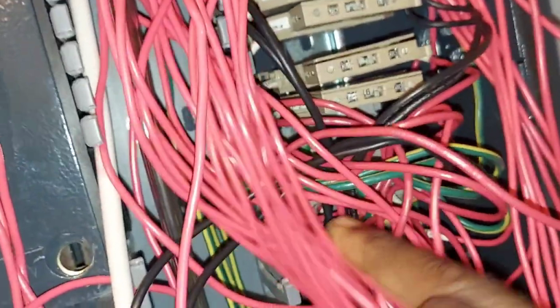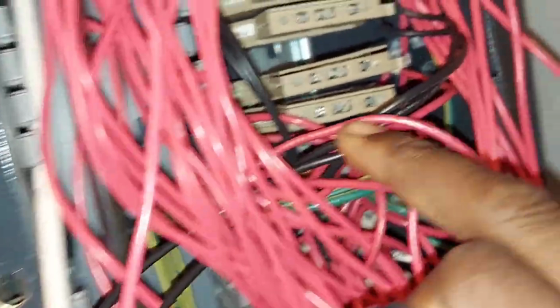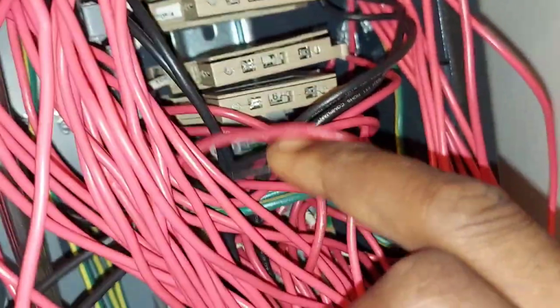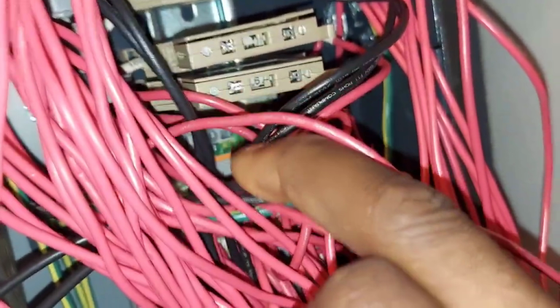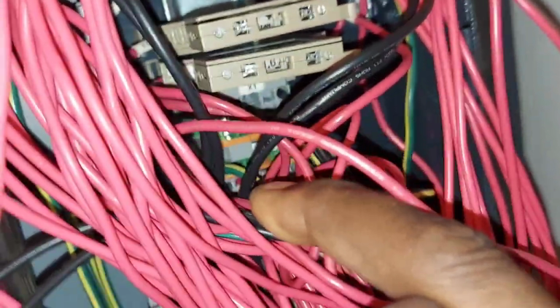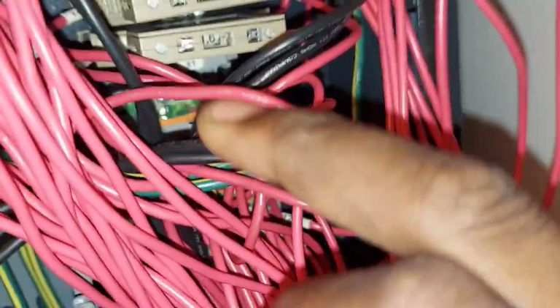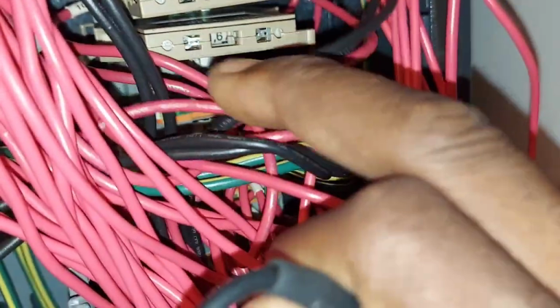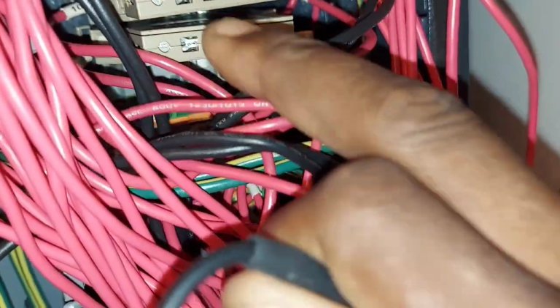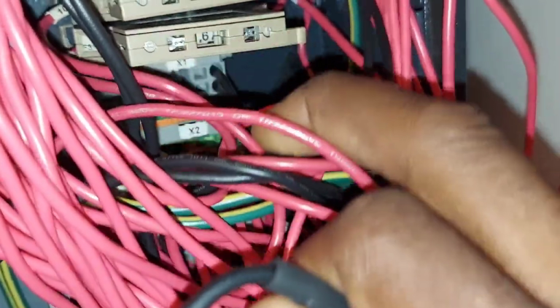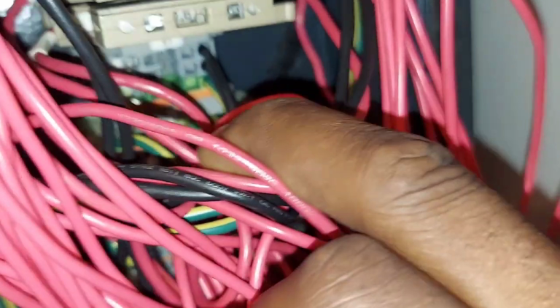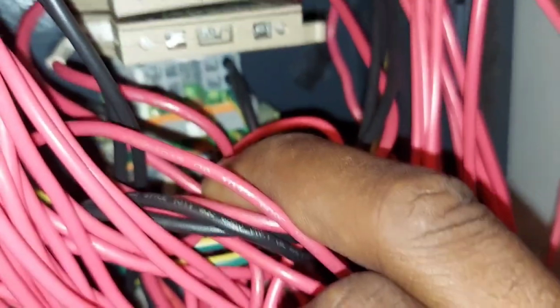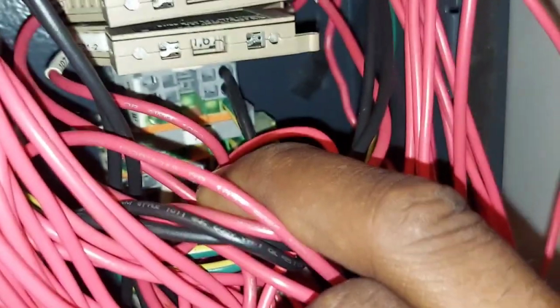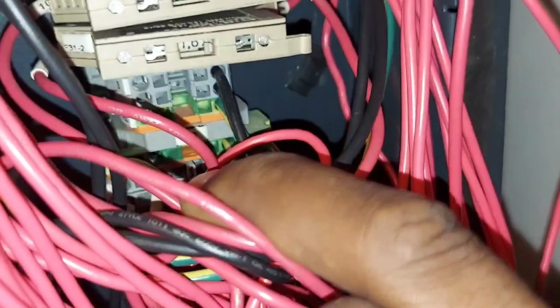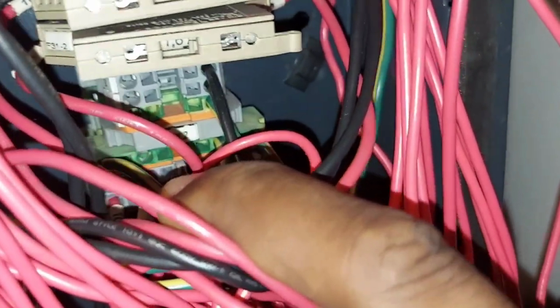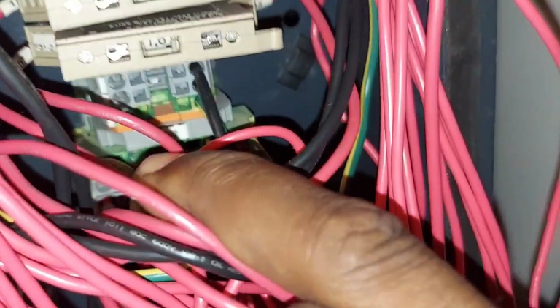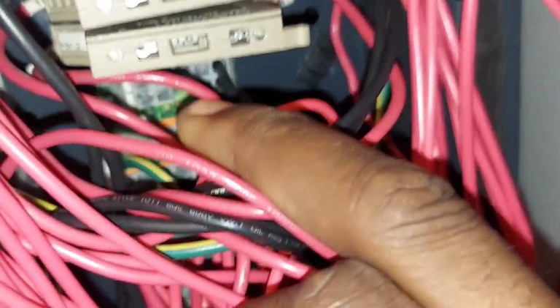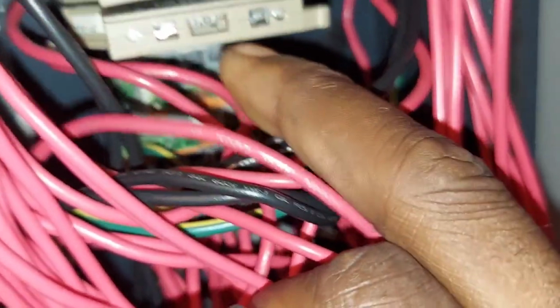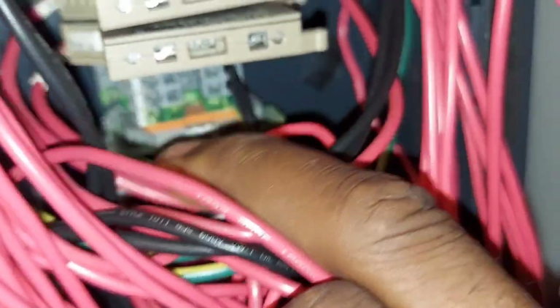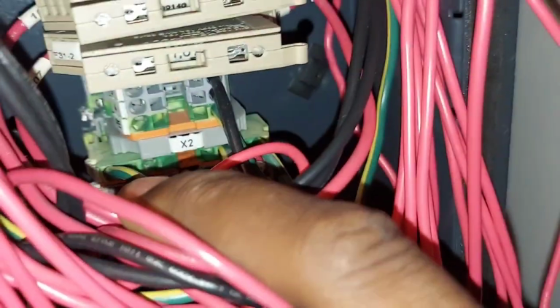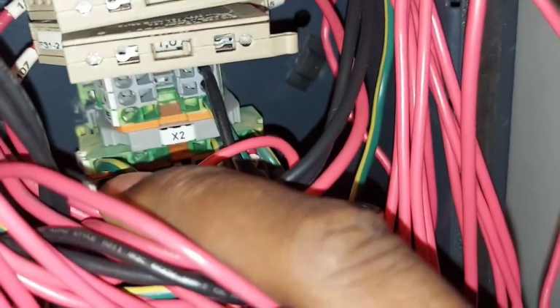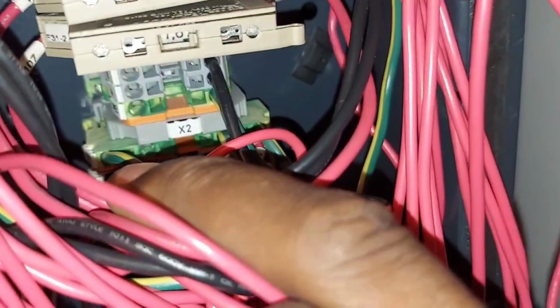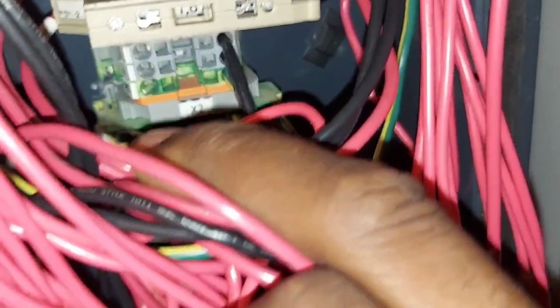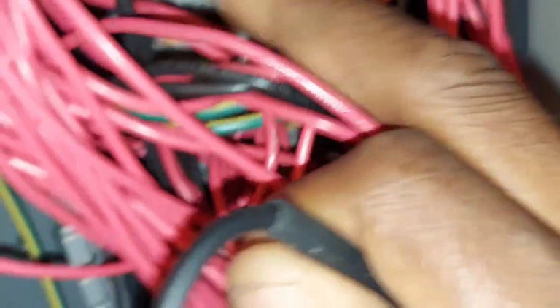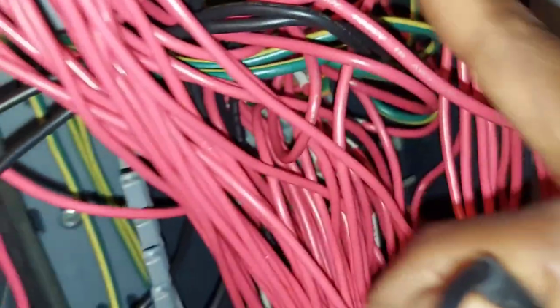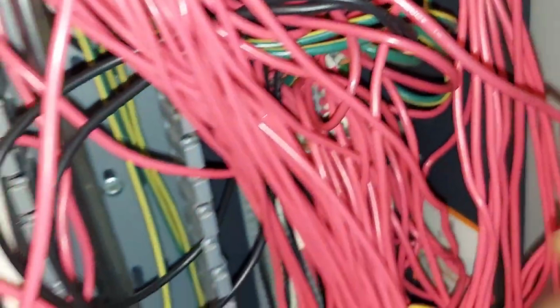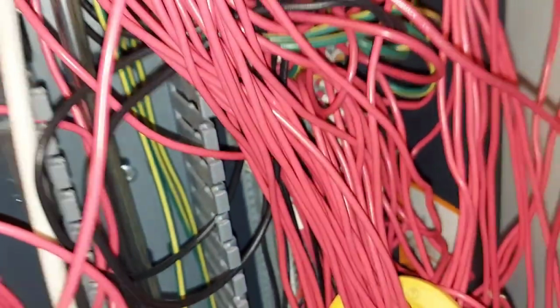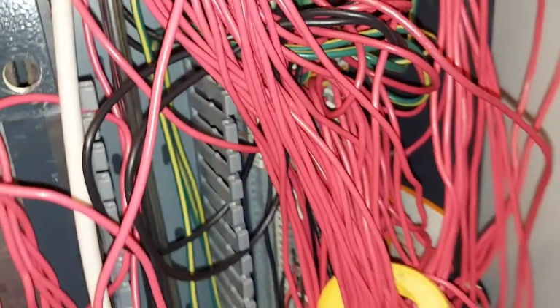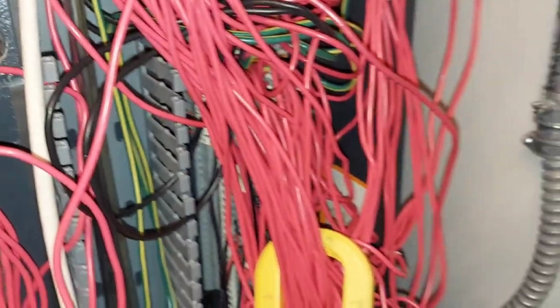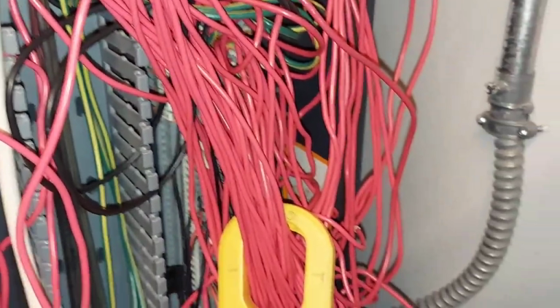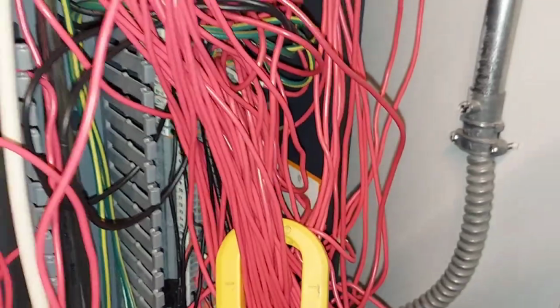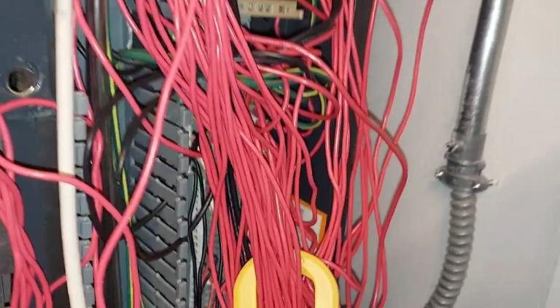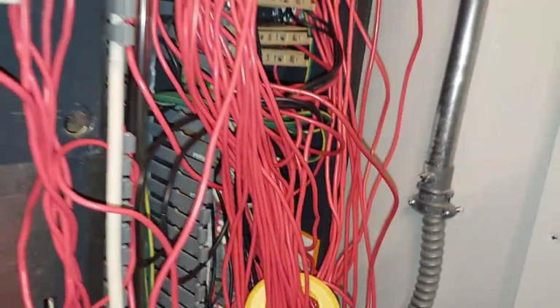X2 is right there. I'm somewhat familiar with this unit — I've worked on these in stores before.